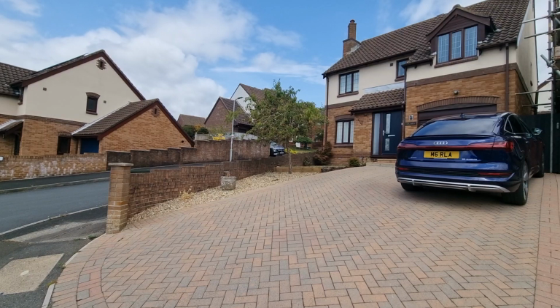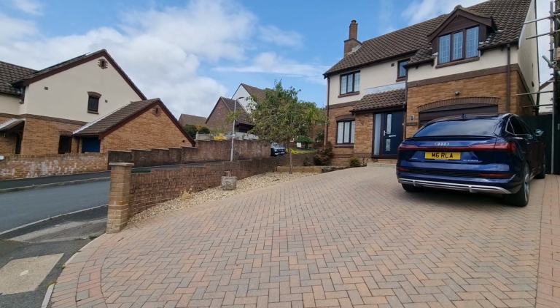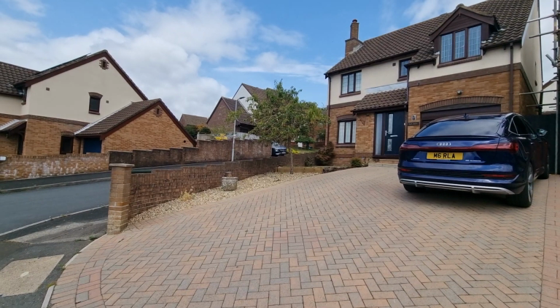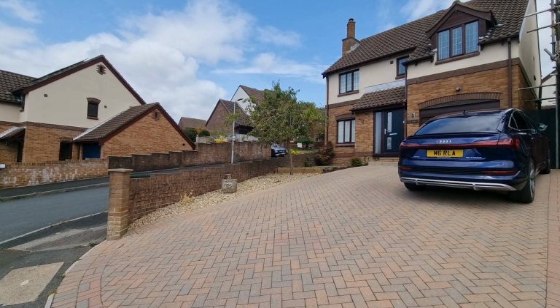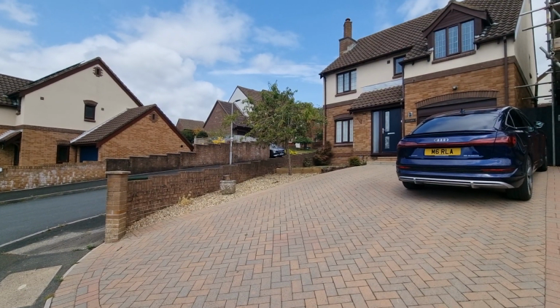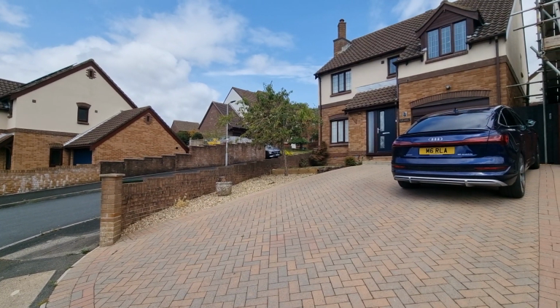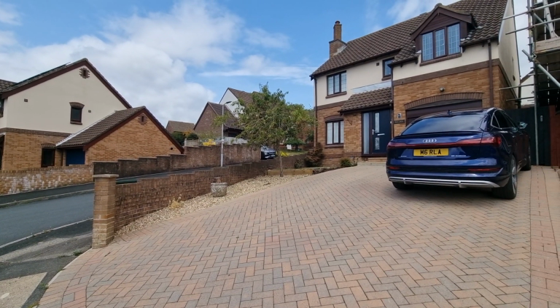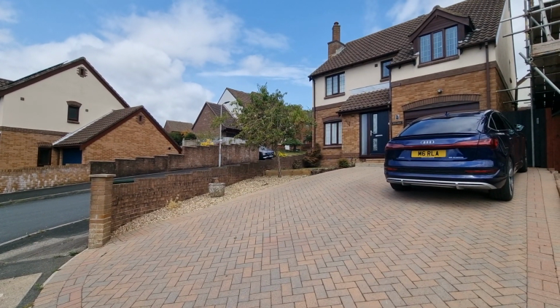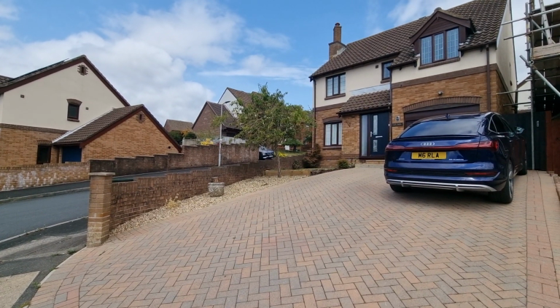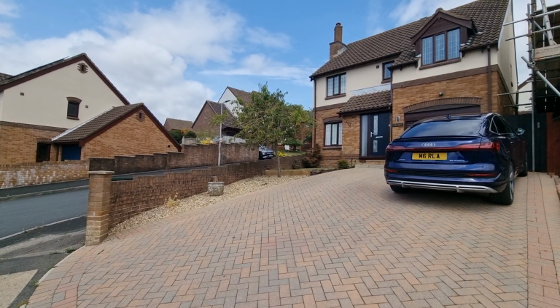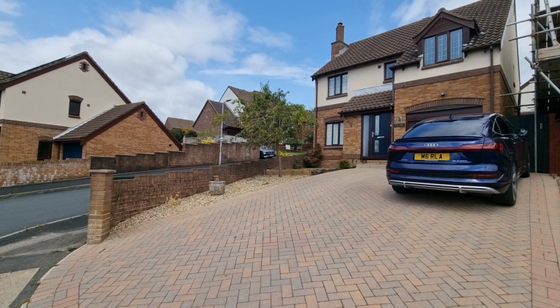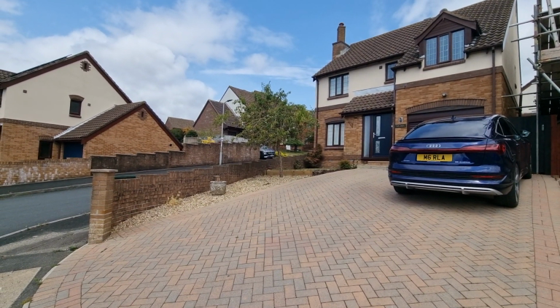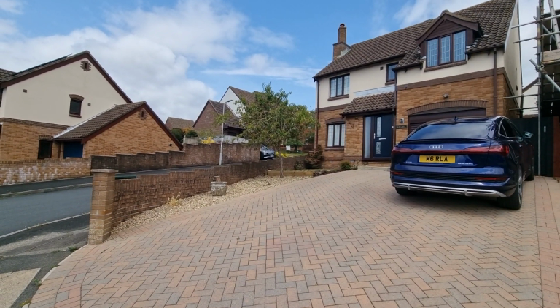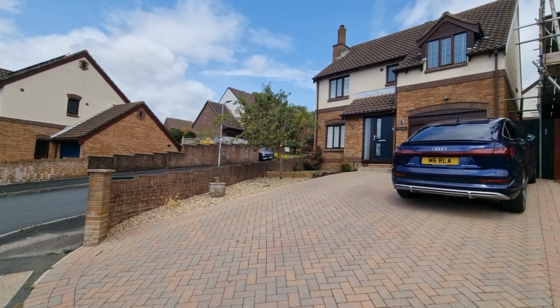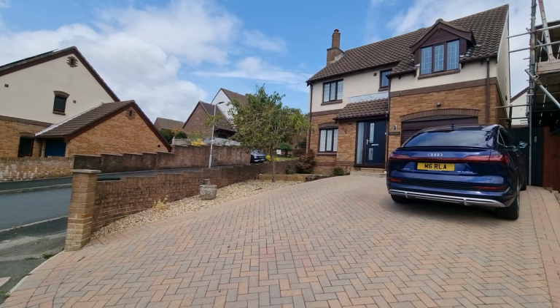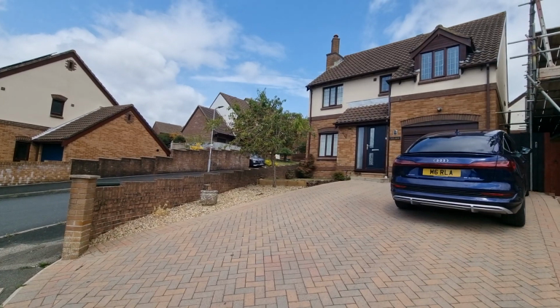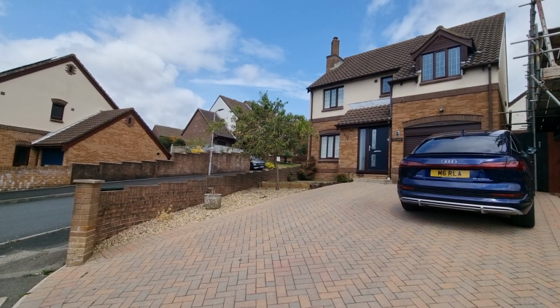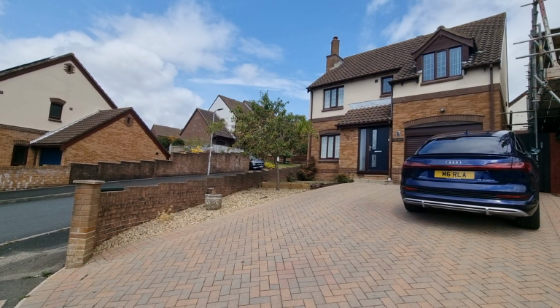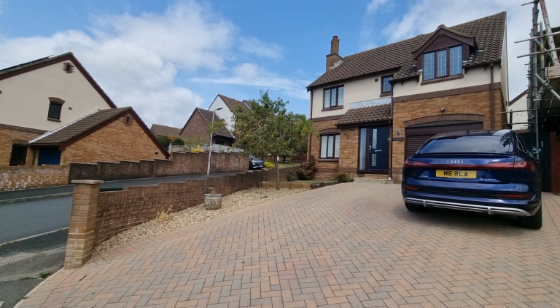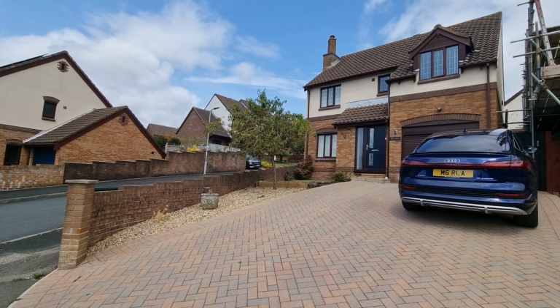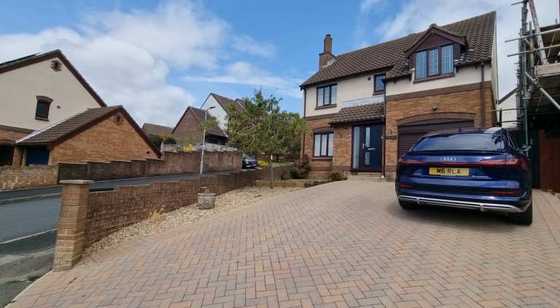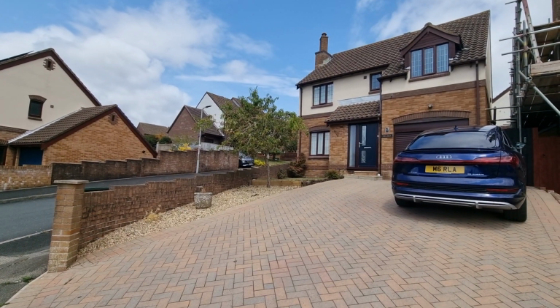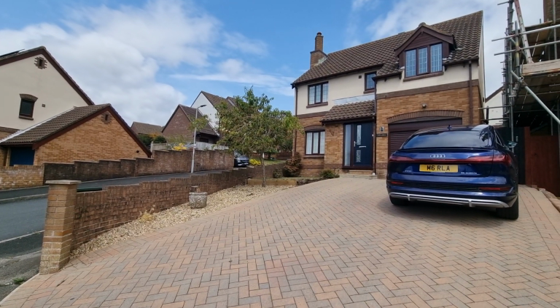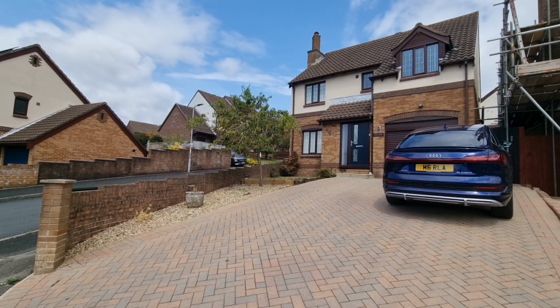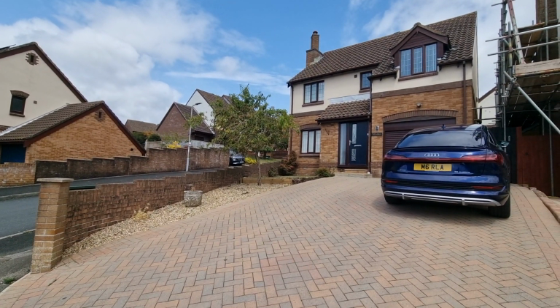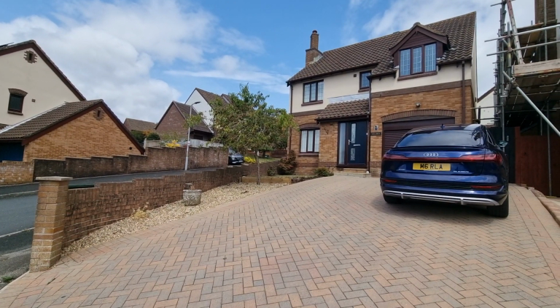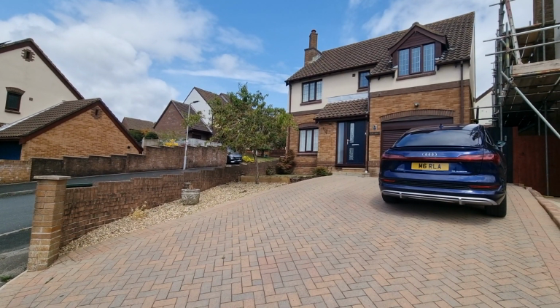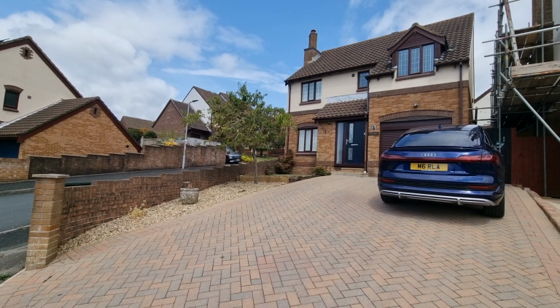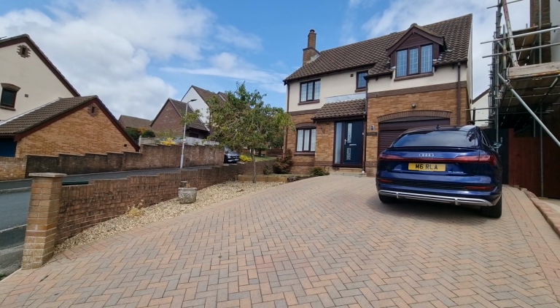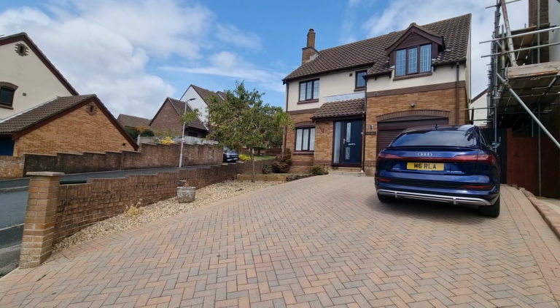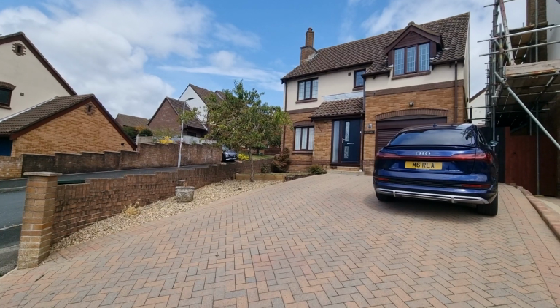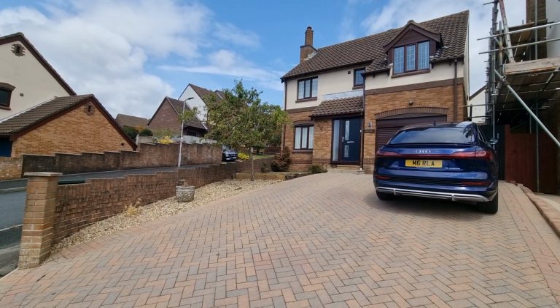Hello and welcome to another Lawson Estate Agents video viewing. We are here today to see a really gorgeous four bedroom detached property in Tramway Road in Woolwell.